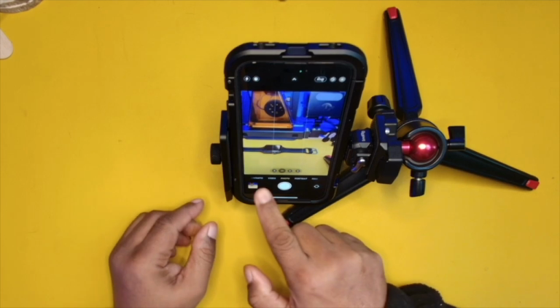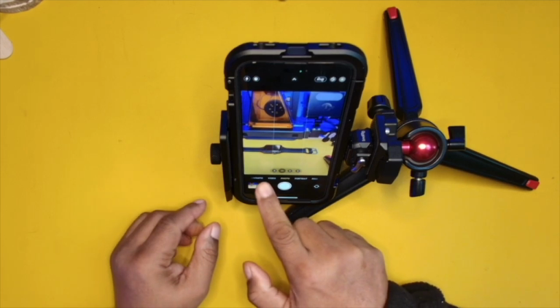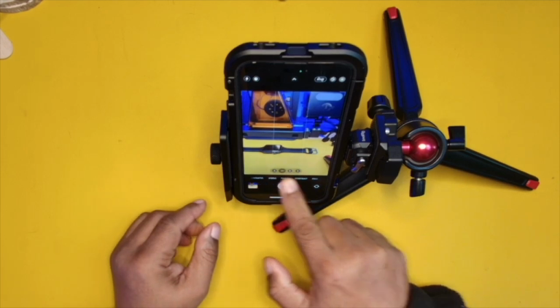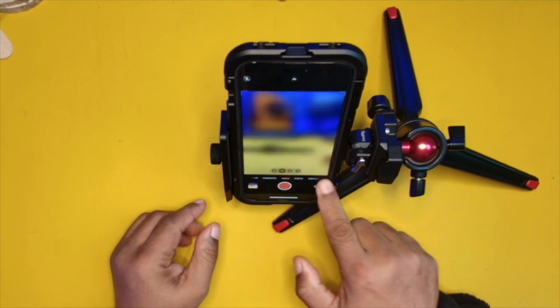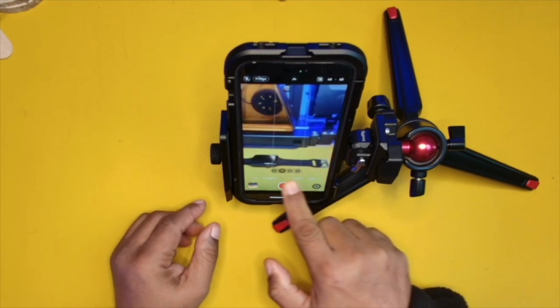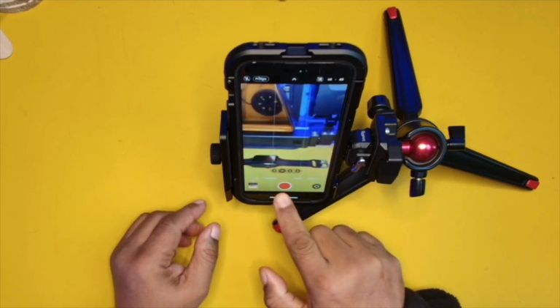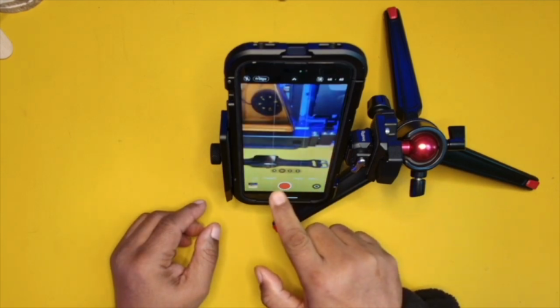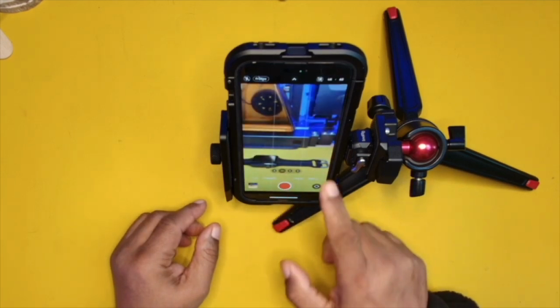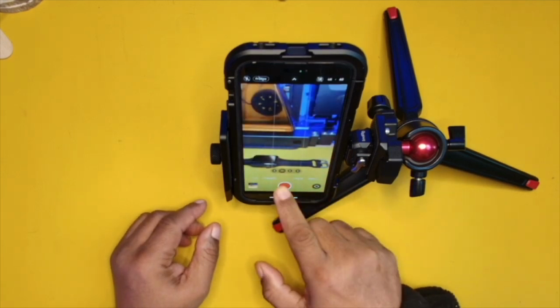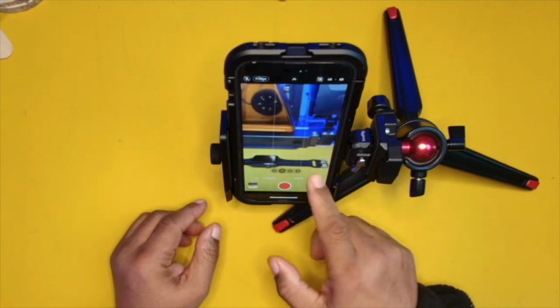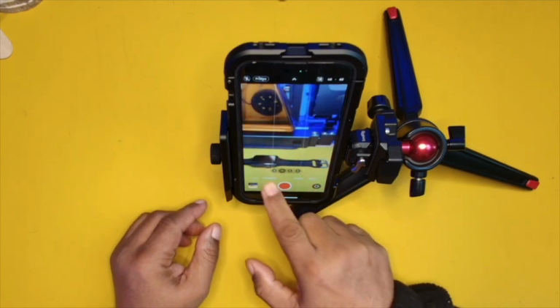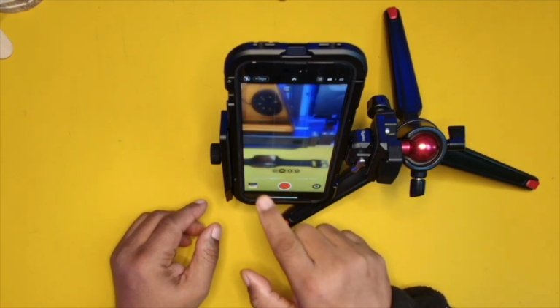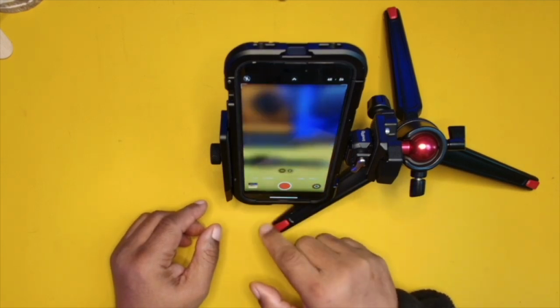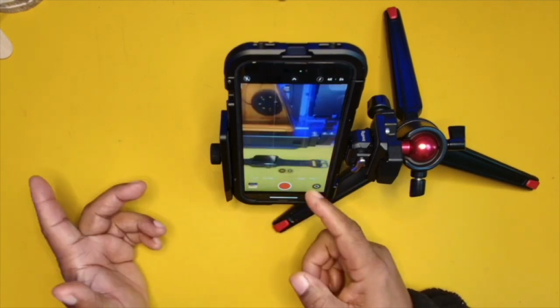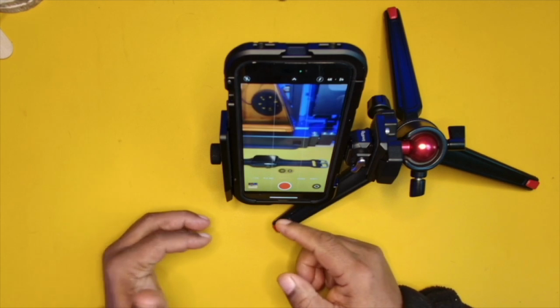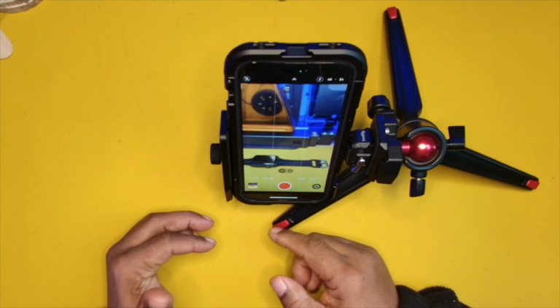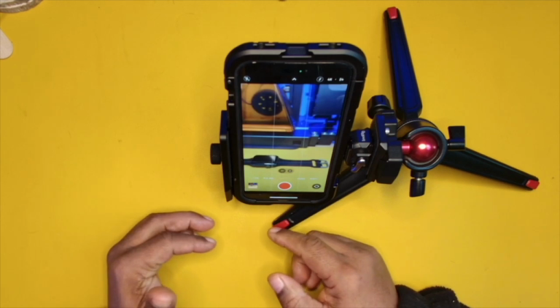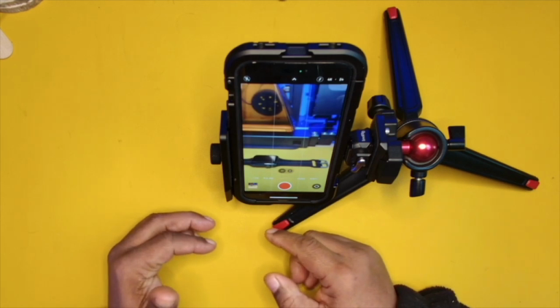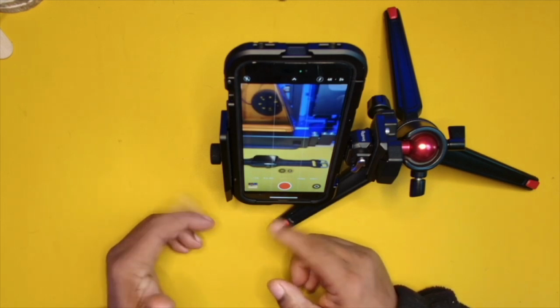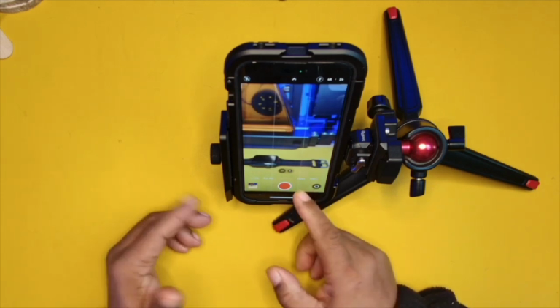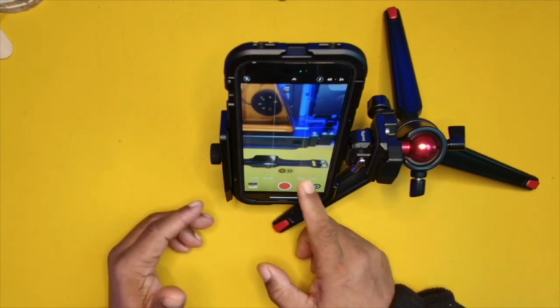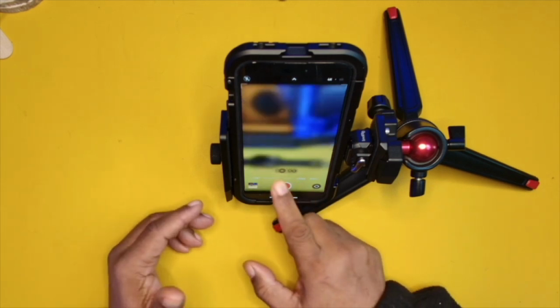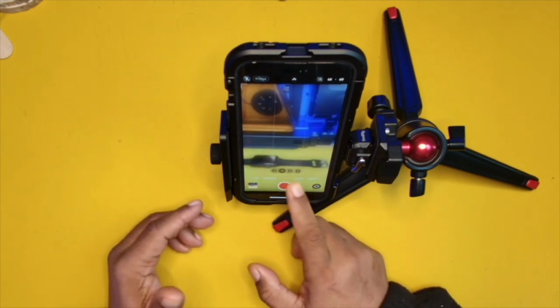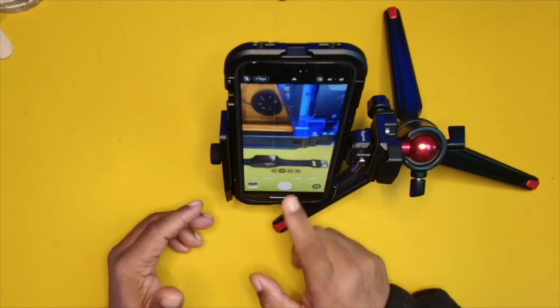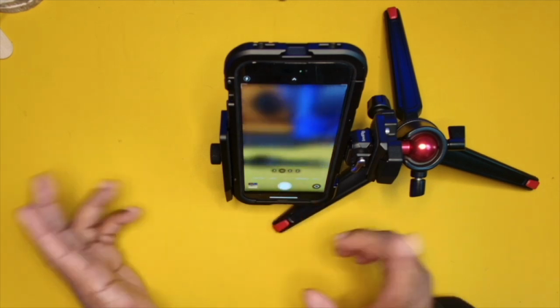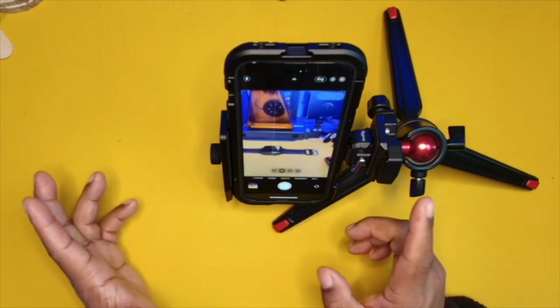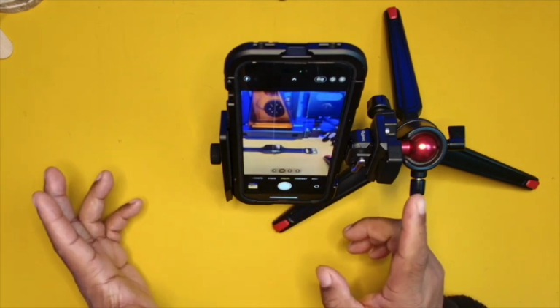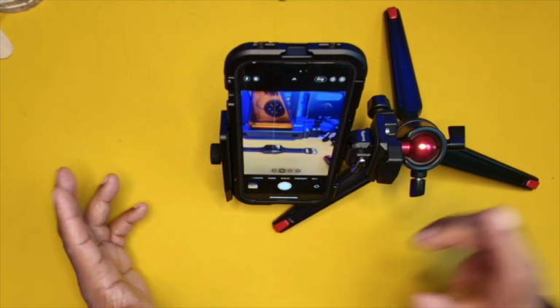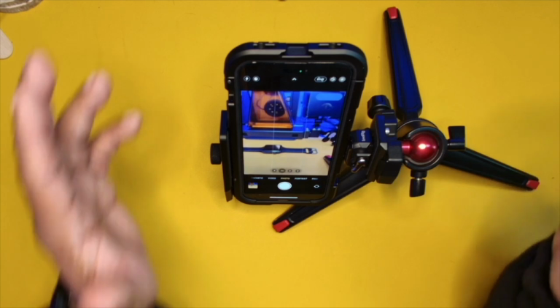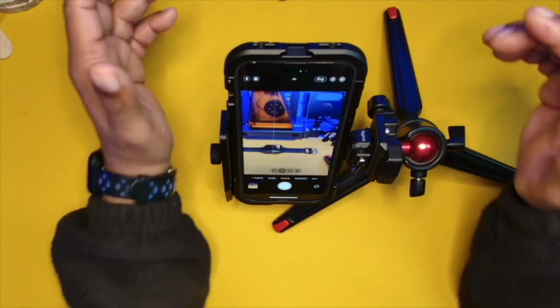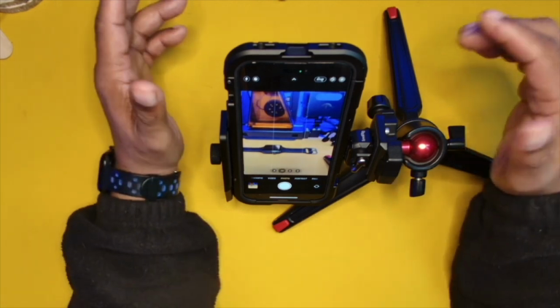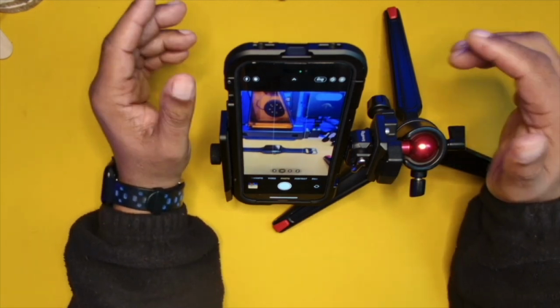I can switch between modes — I have video mode, cinematic mode, photo, and all those different modes. It just depends on what you're going to be using your phone to capture.